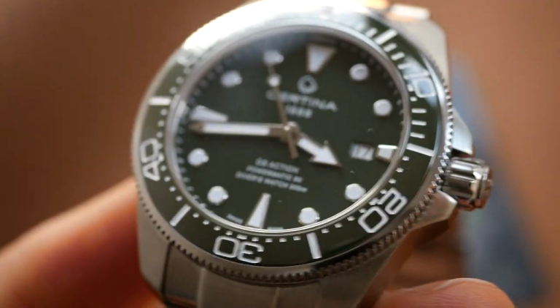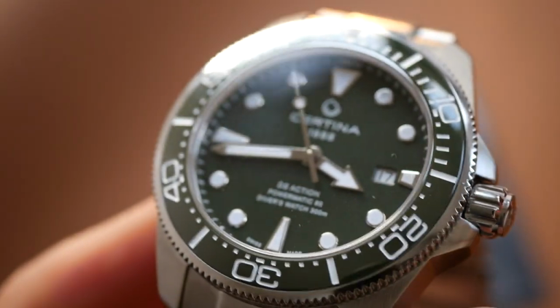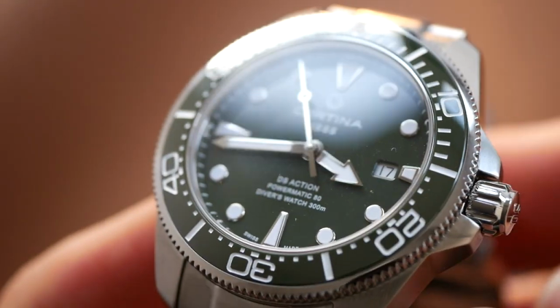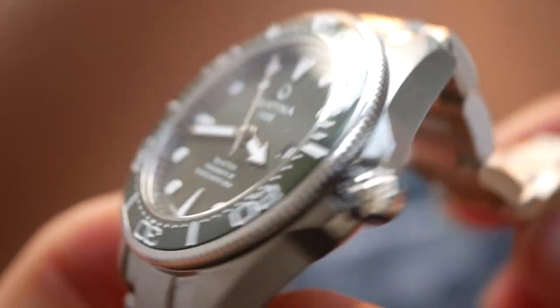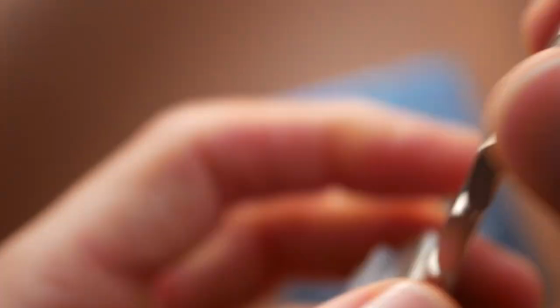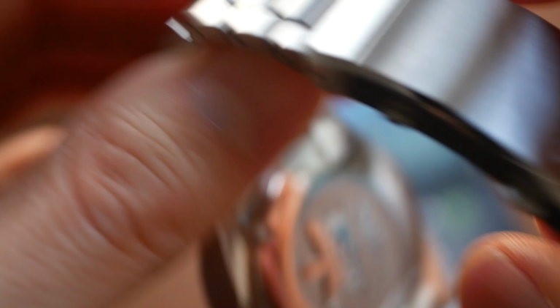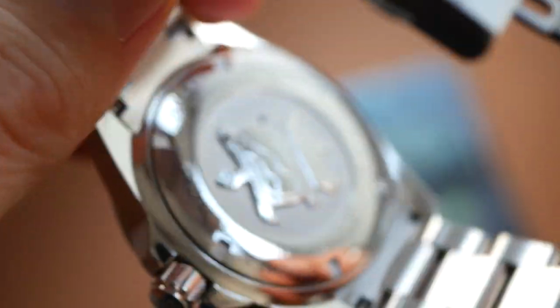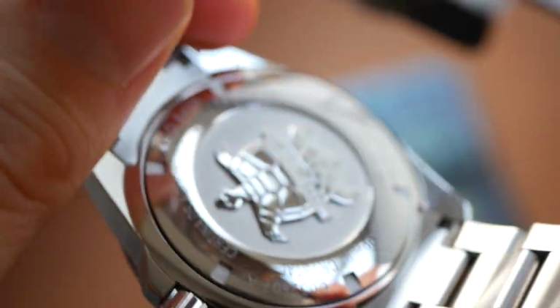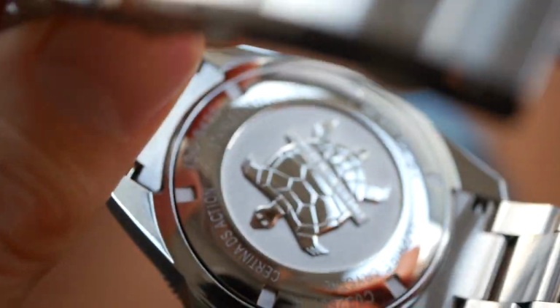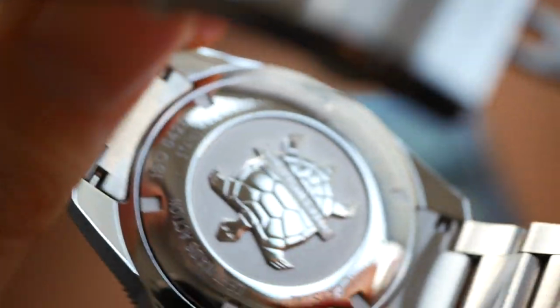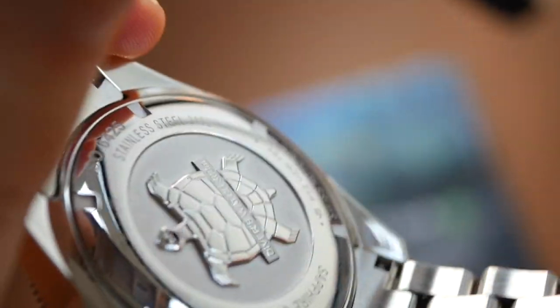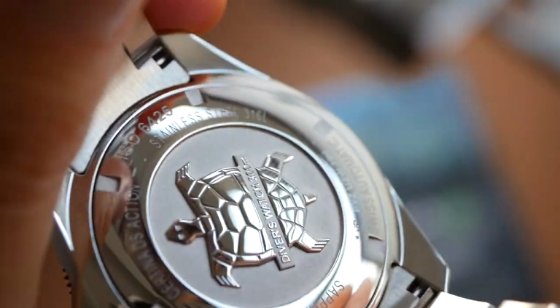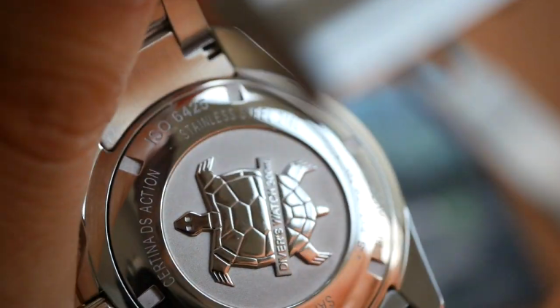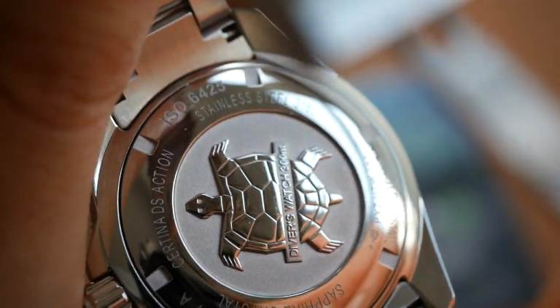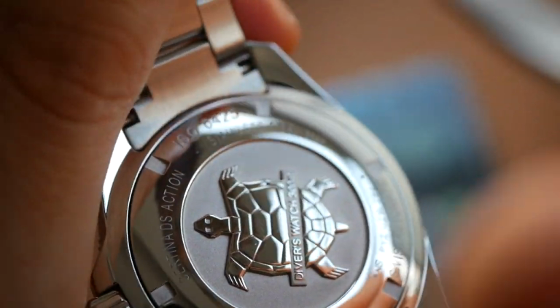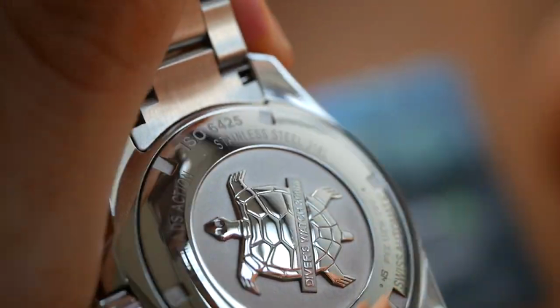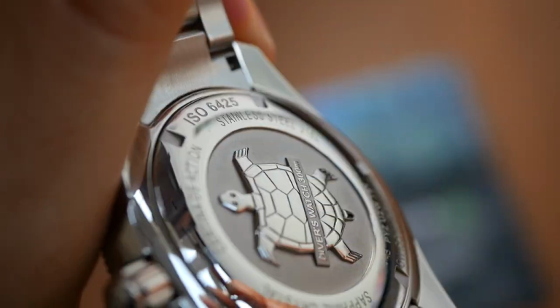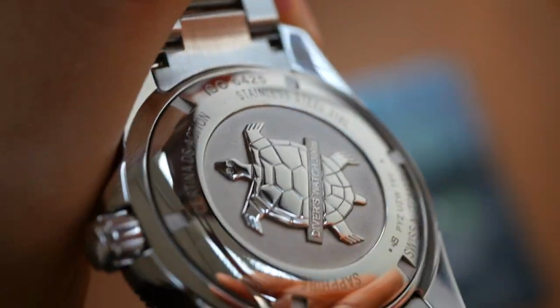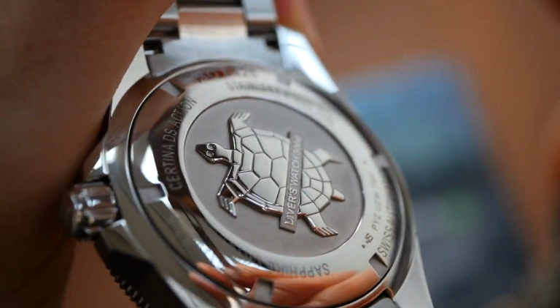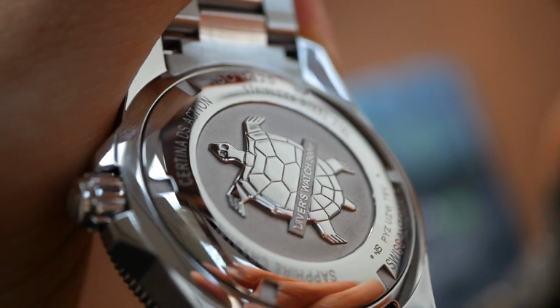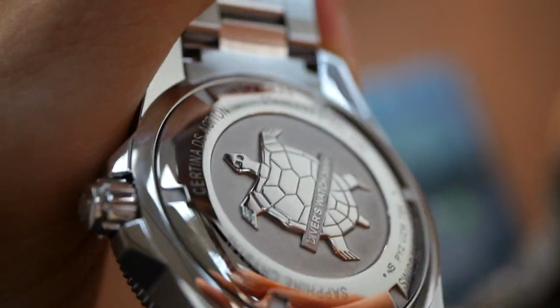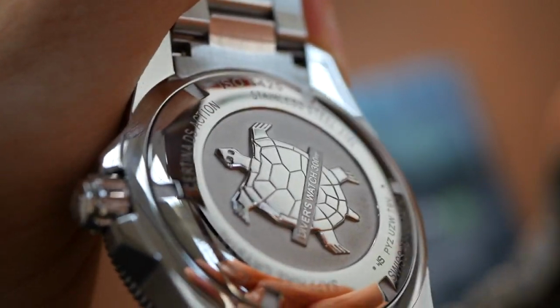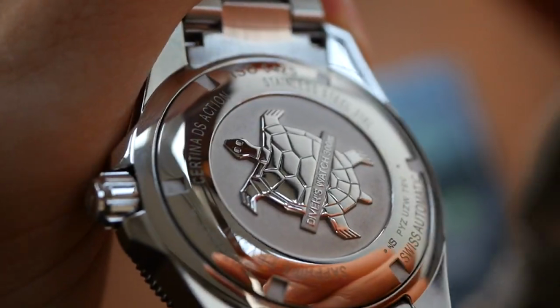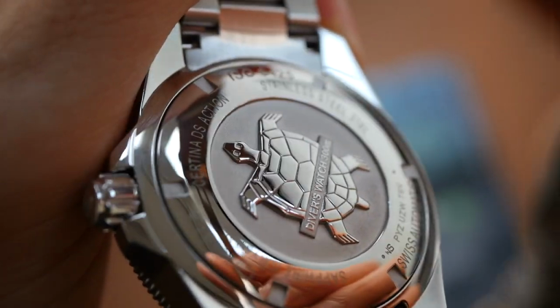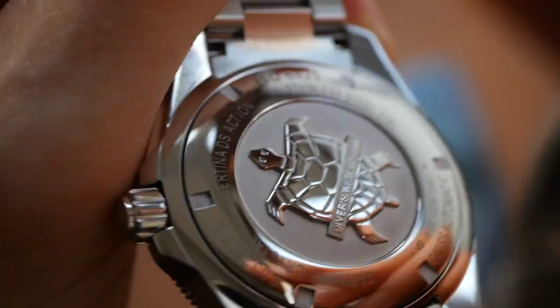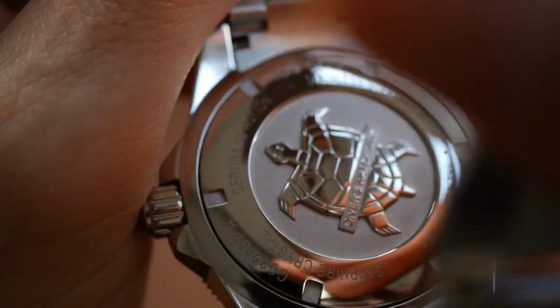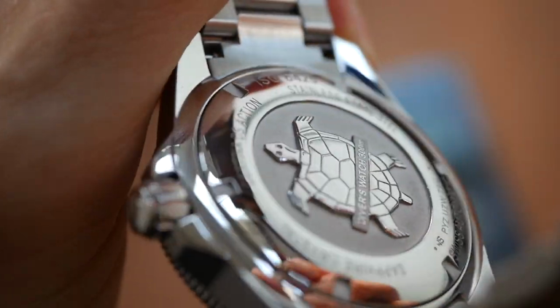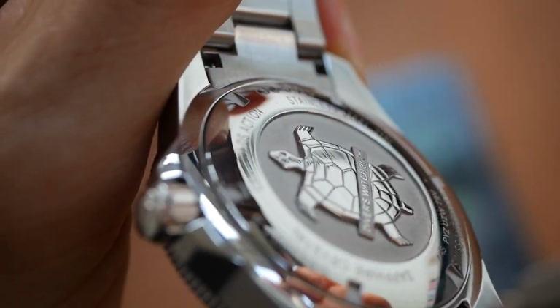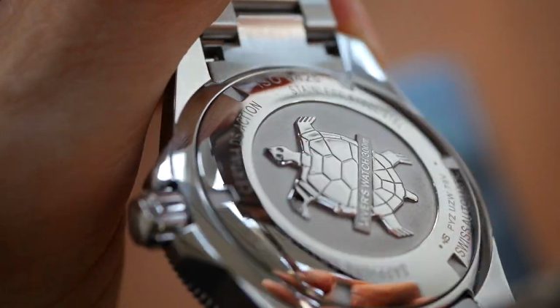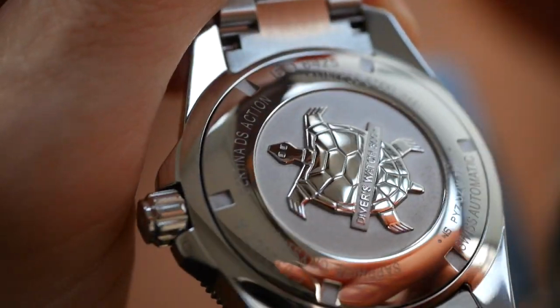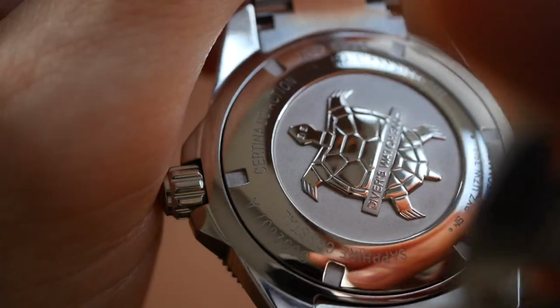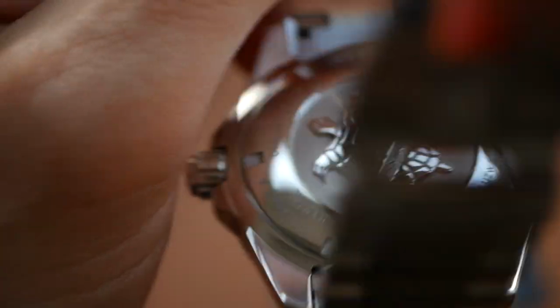Flipping it over — look at that case back. You've got the famous Certina Turtle there, all very nicely embossed with a really thick, chunky relief on it. Looks wonderful.